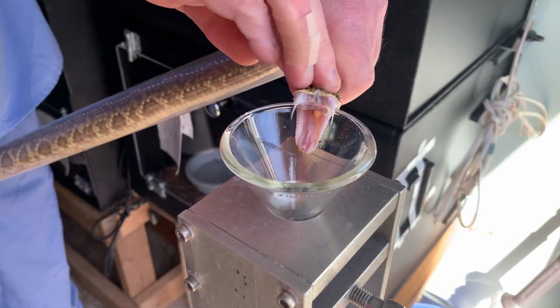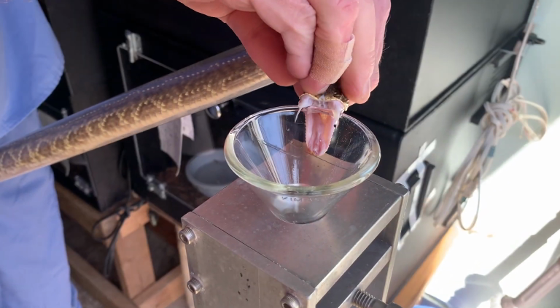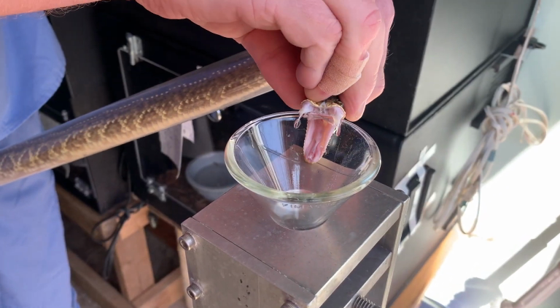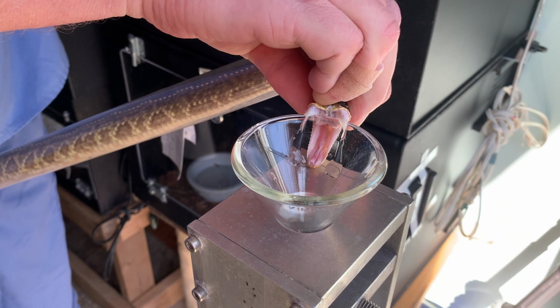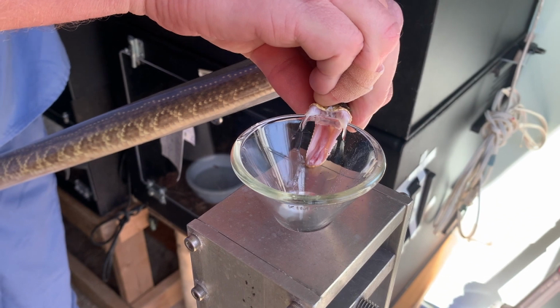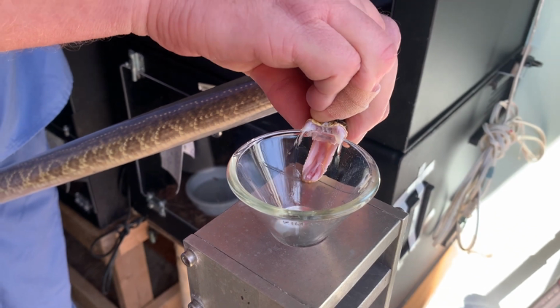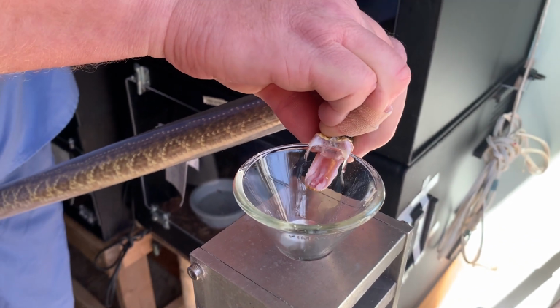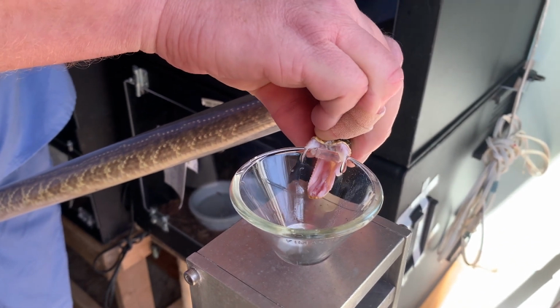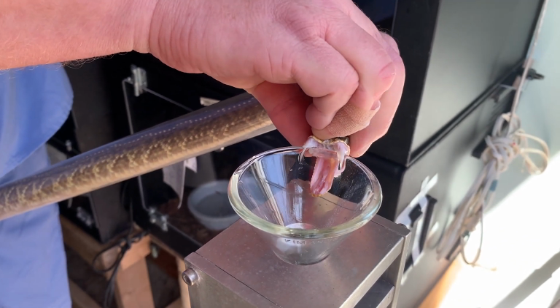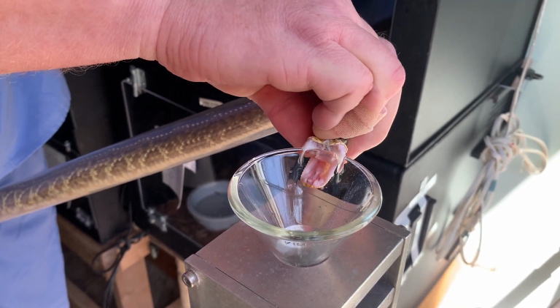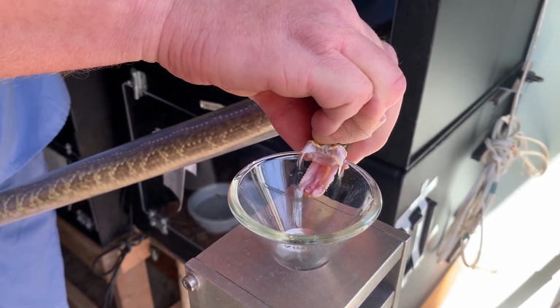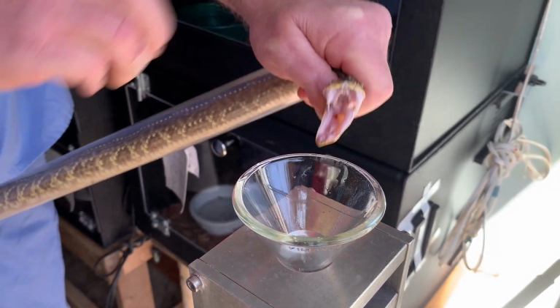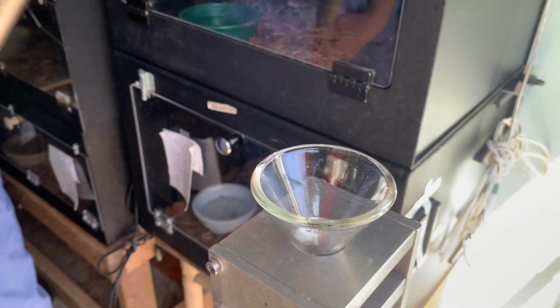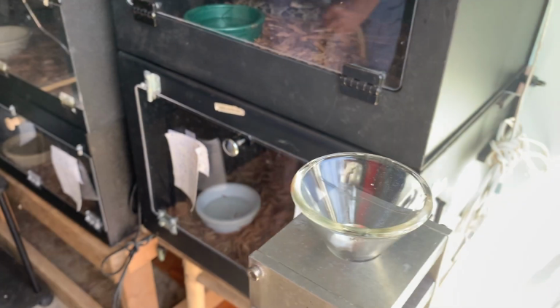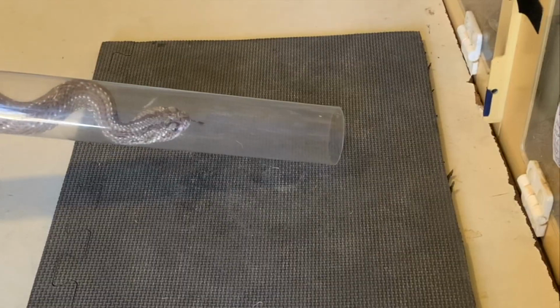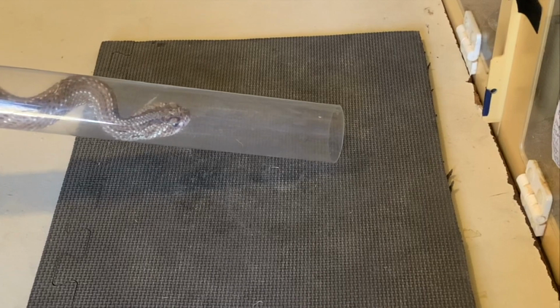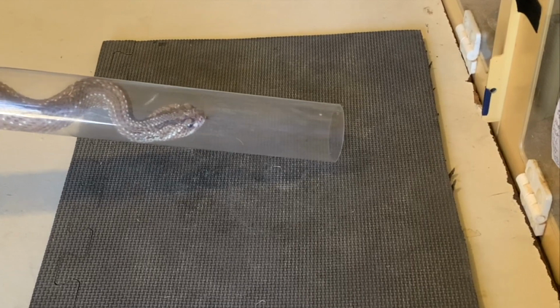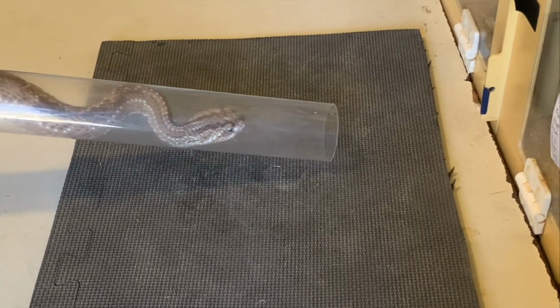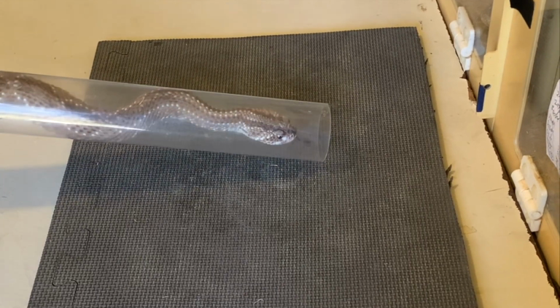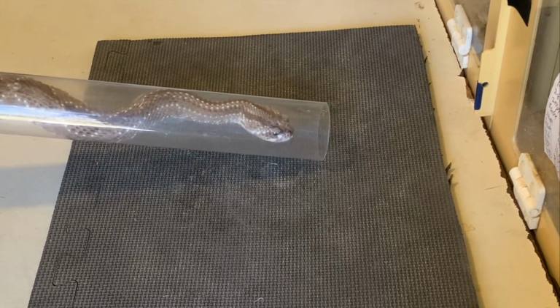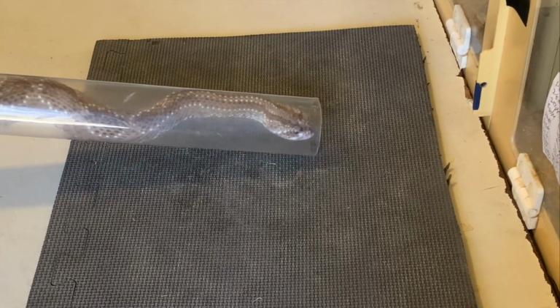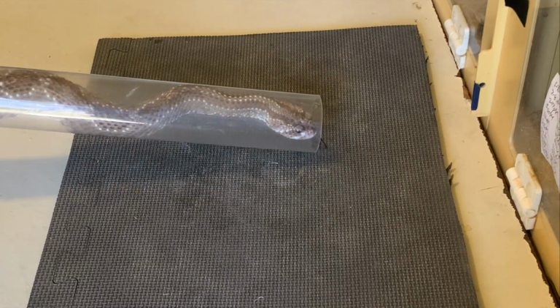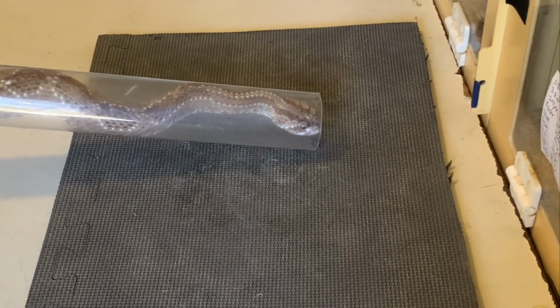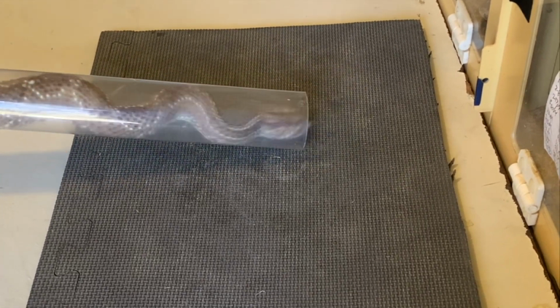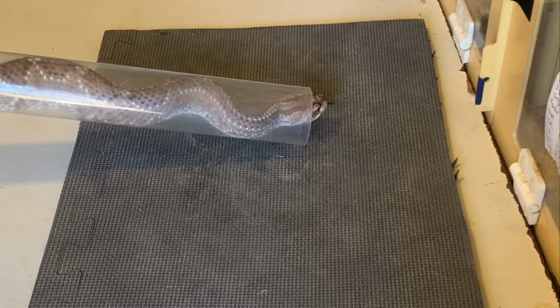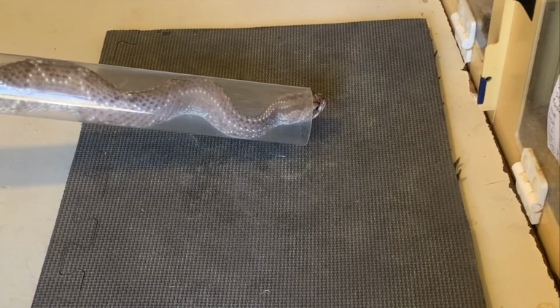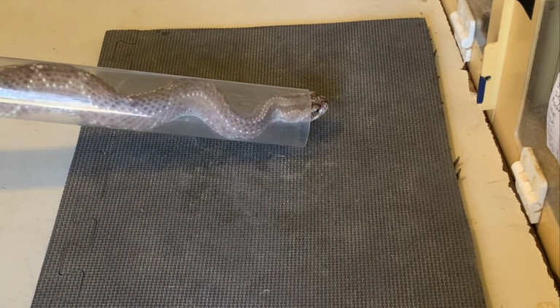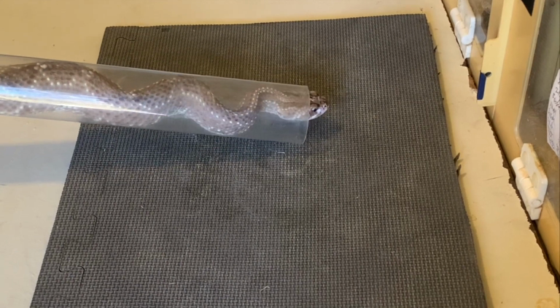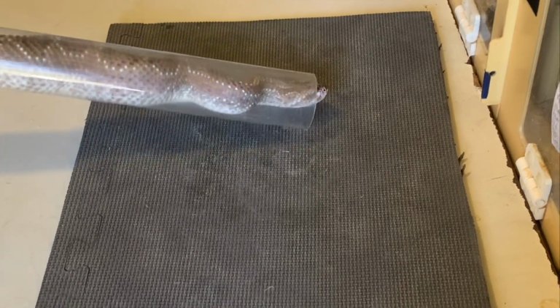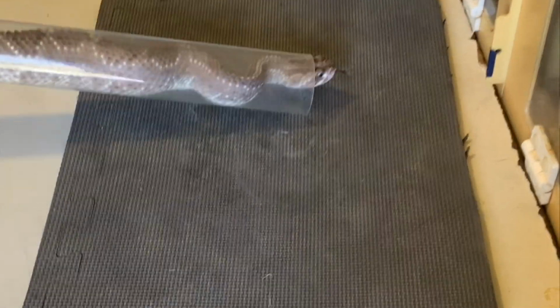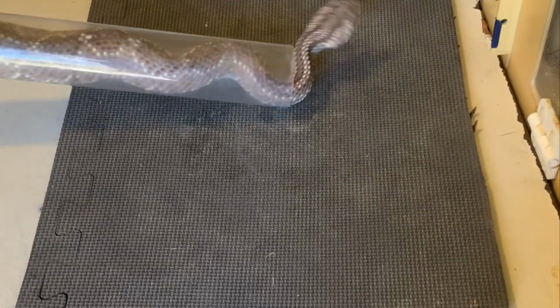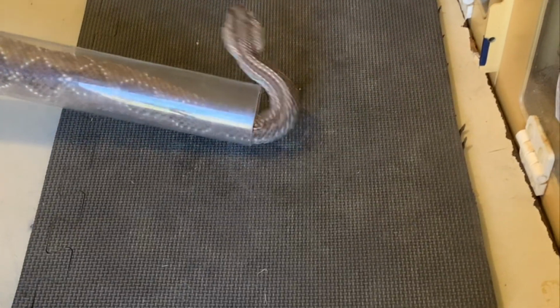You may notice this snake has very white venom, indicative of a high neurotoxin content. Here's another view of how the snake comes out the far end of the tube — just a little bit closer so you can see it a little bit better.